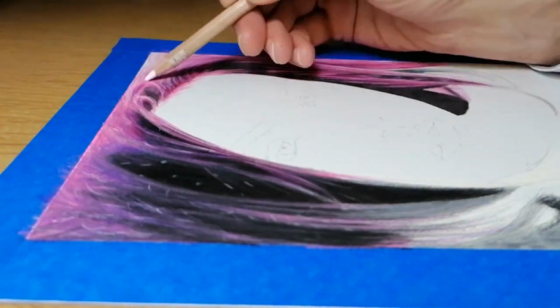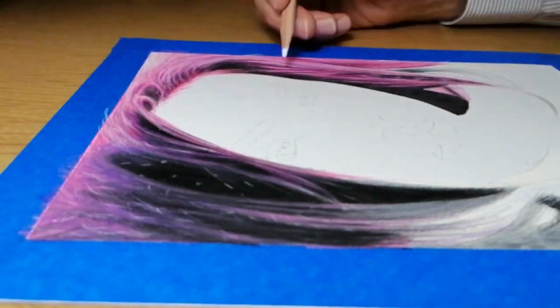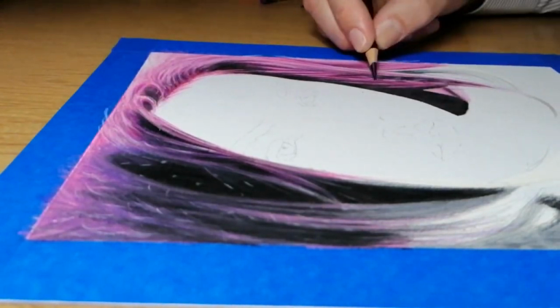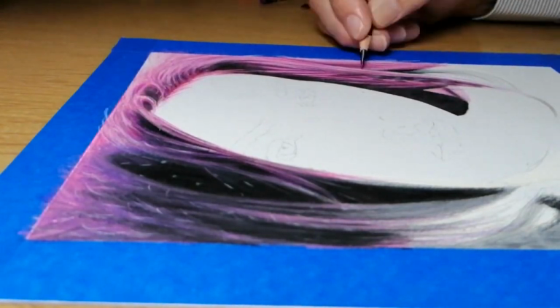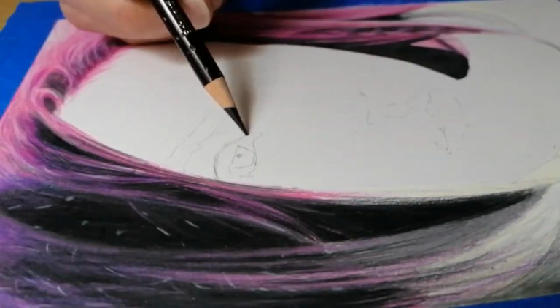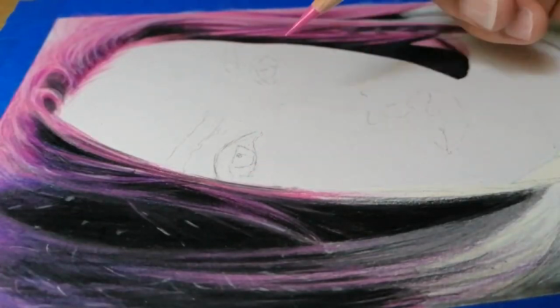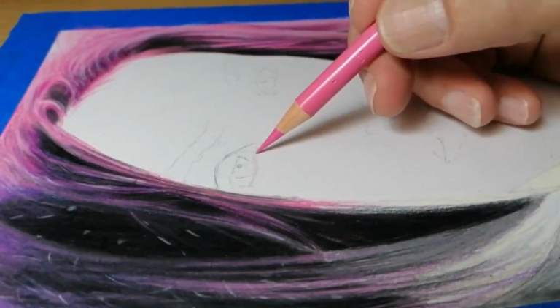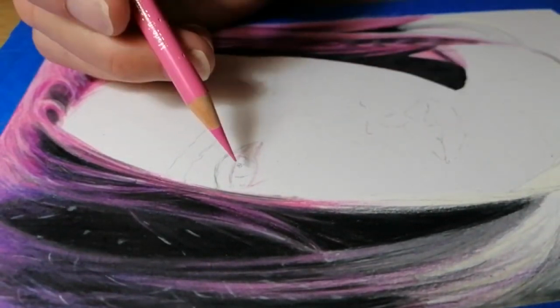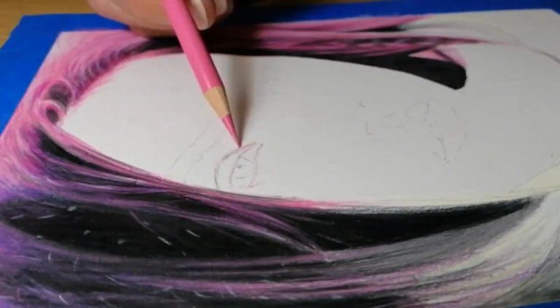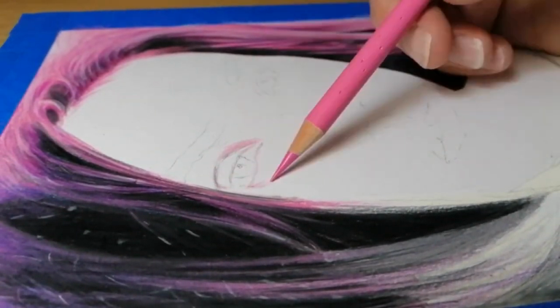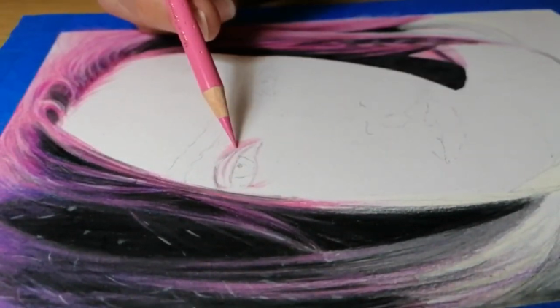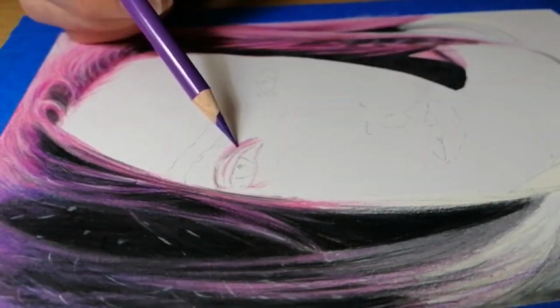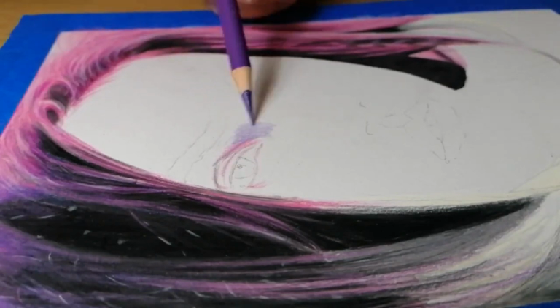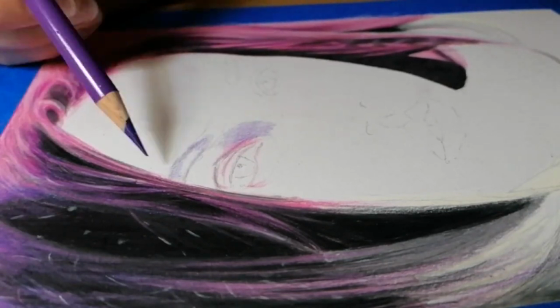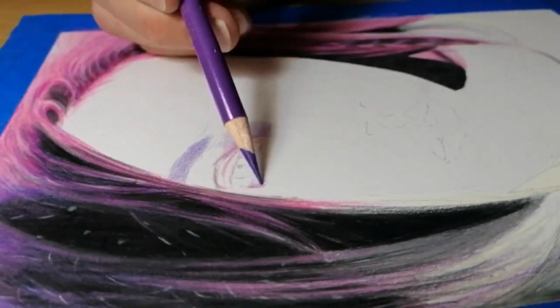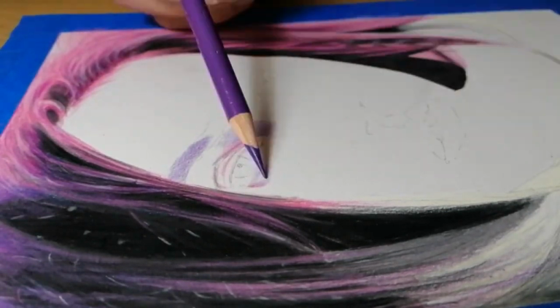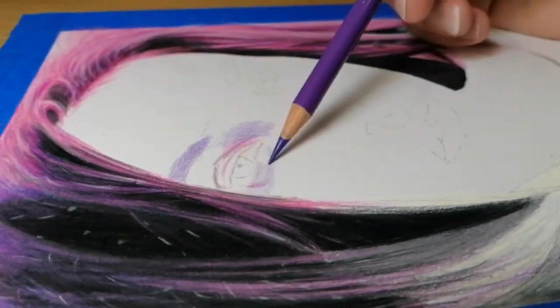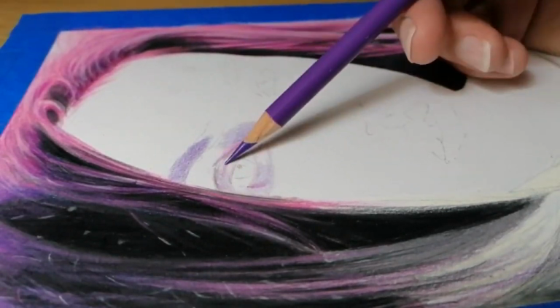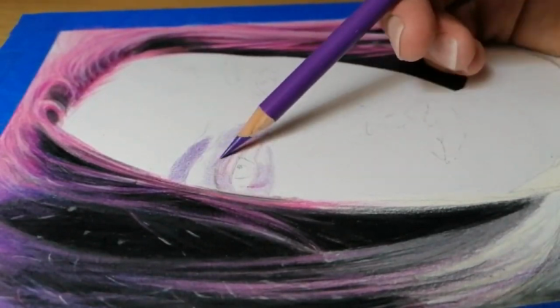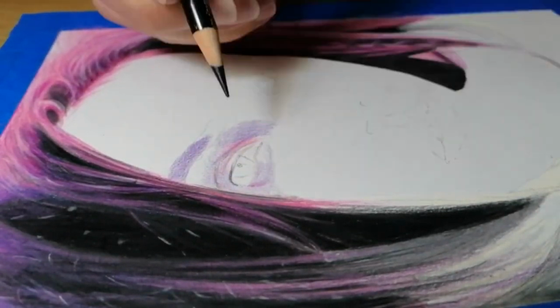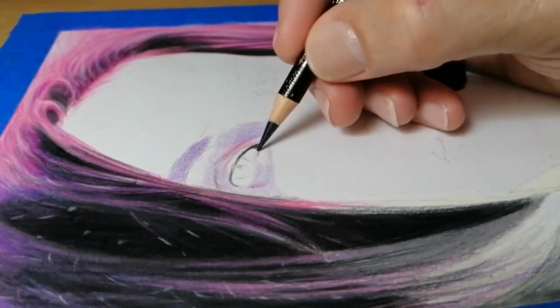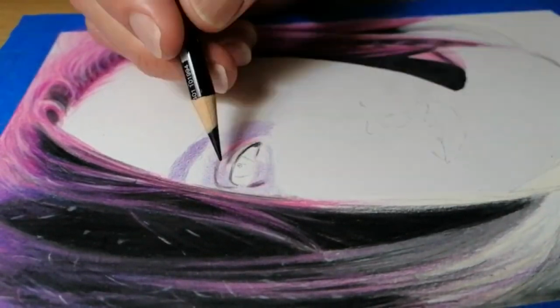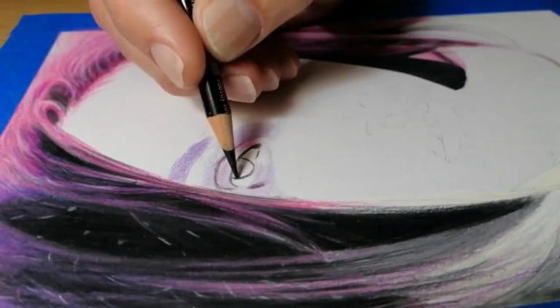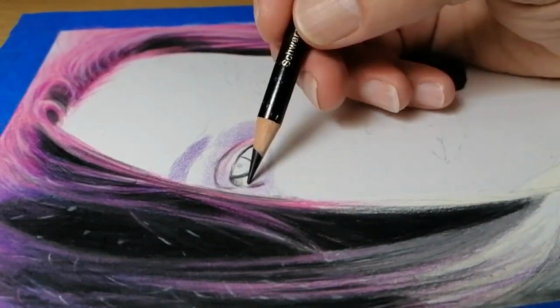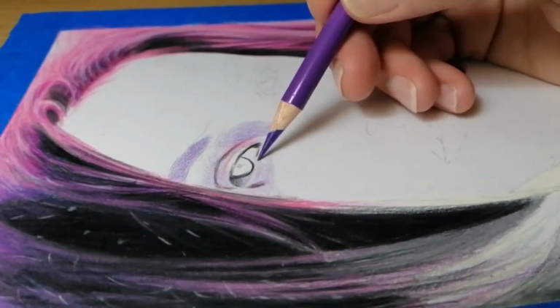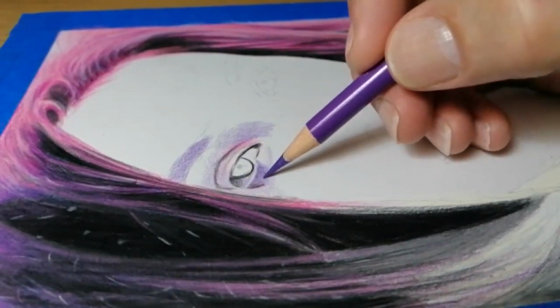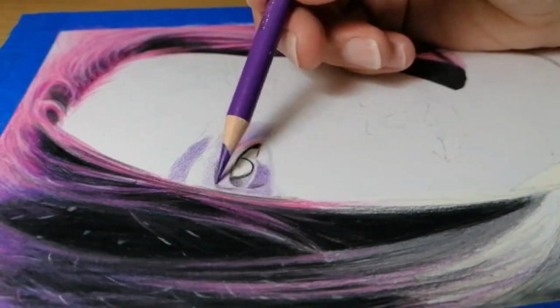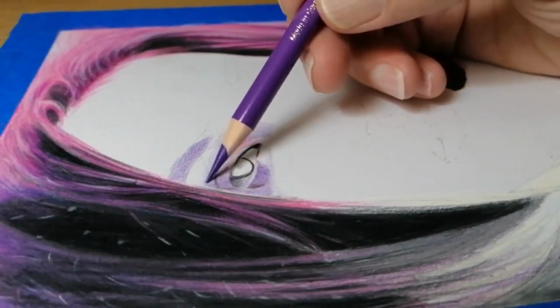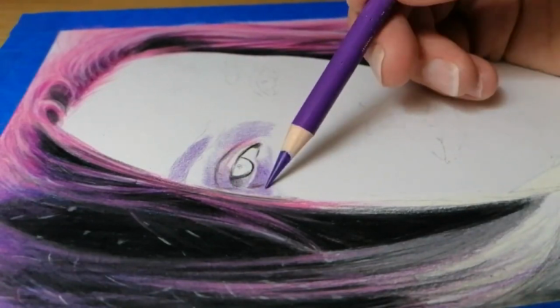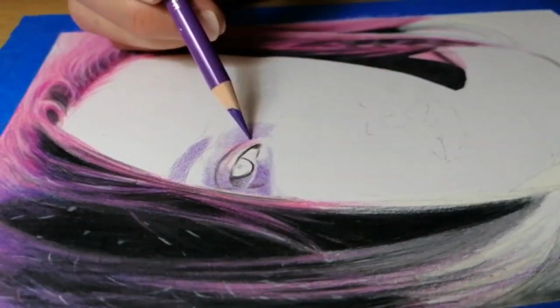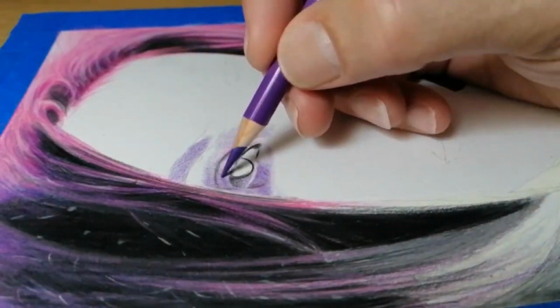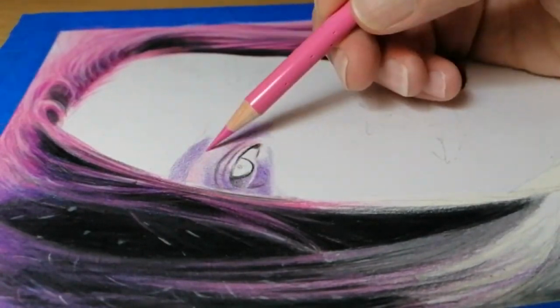Once the face is plotted out, I will then take a putty eraser and gently lighten any areas of the initial outline that may be too dark, as I don't want this to show through my final layers.